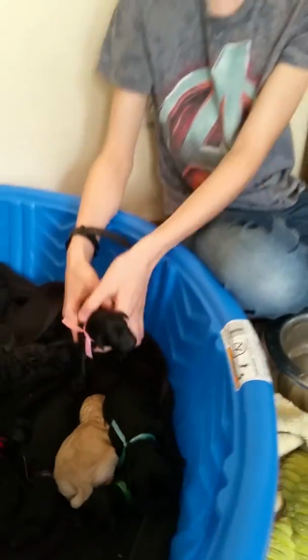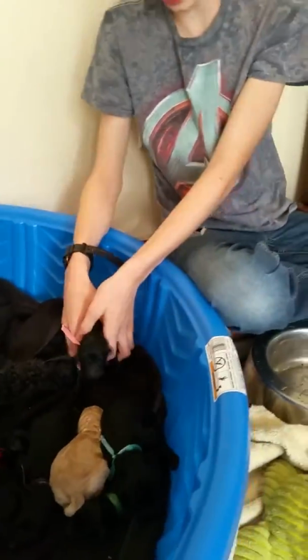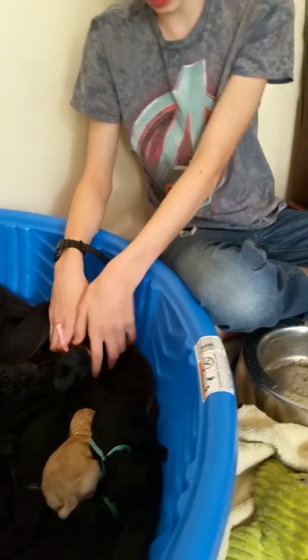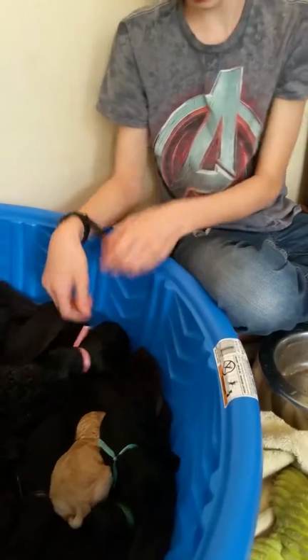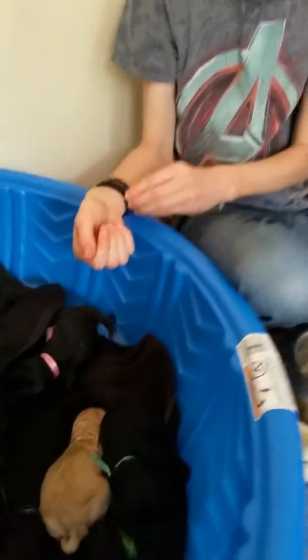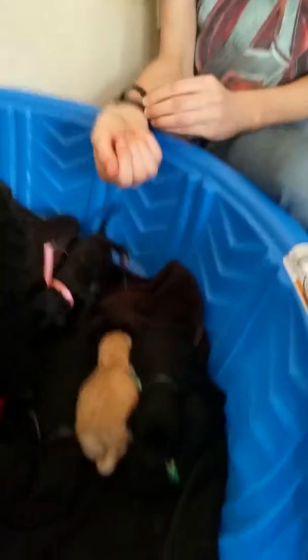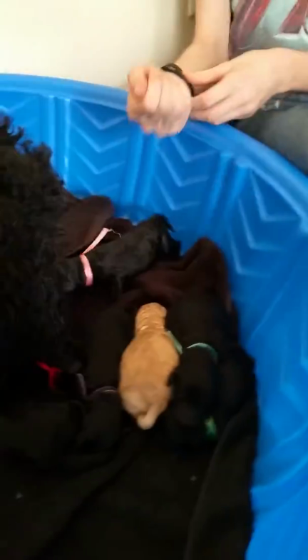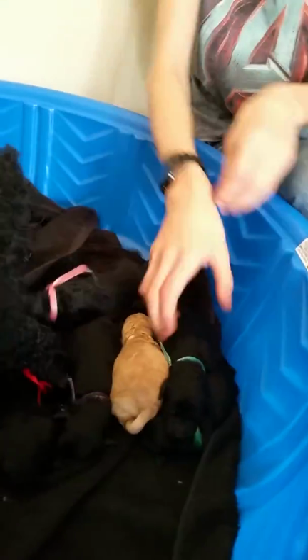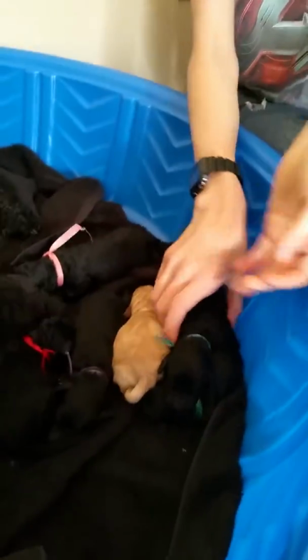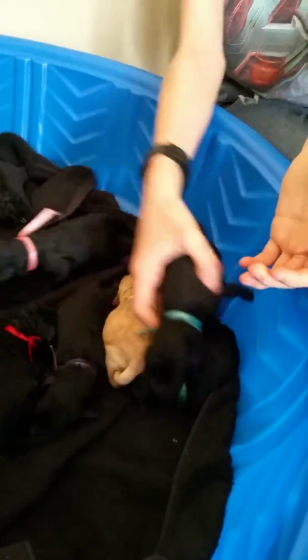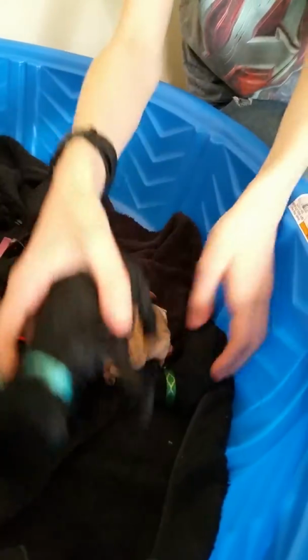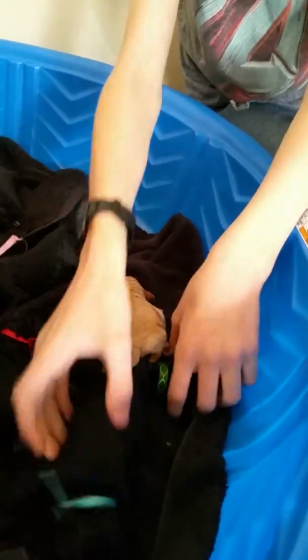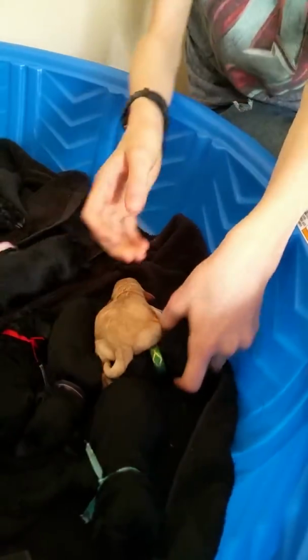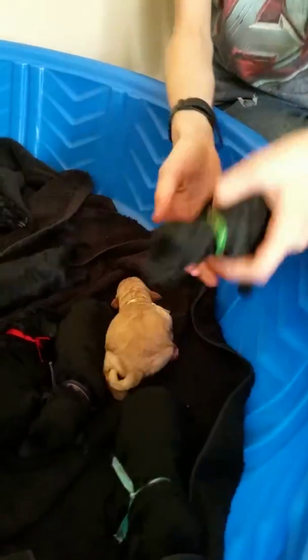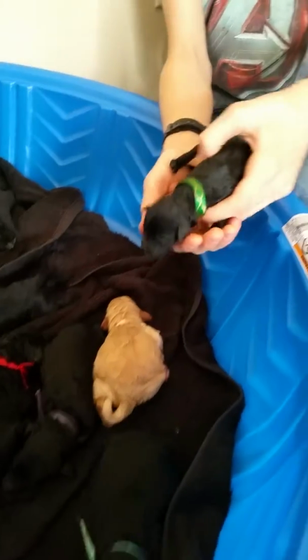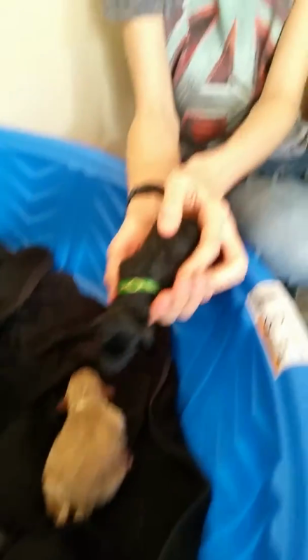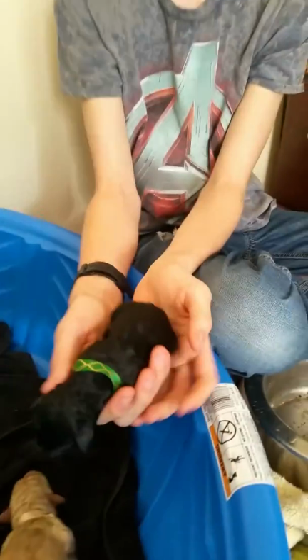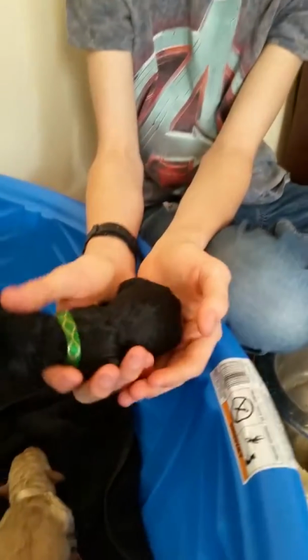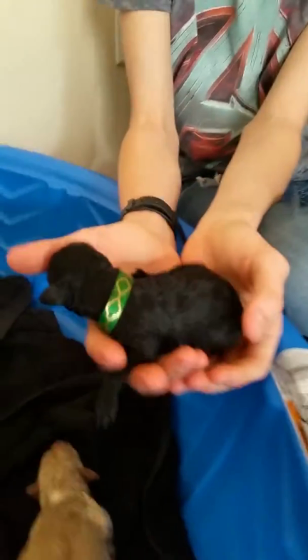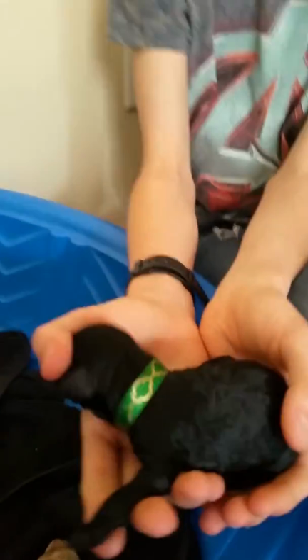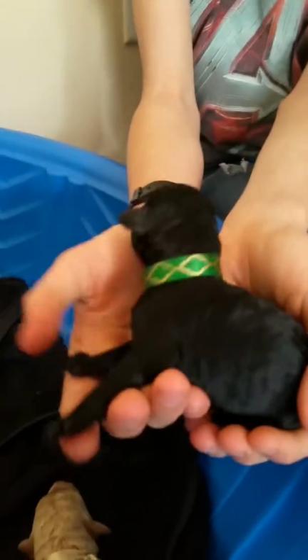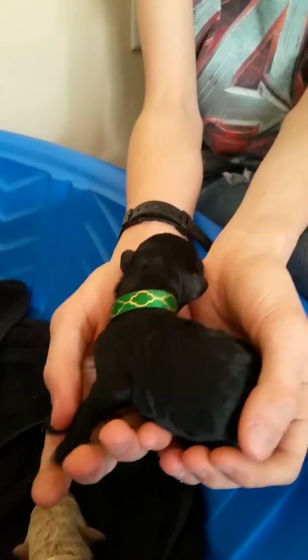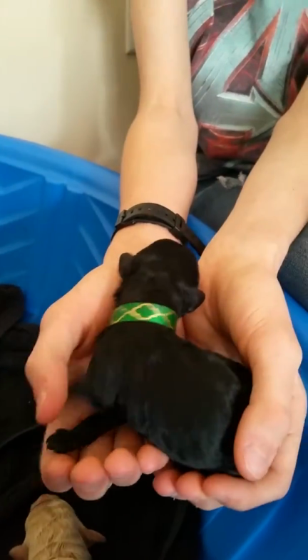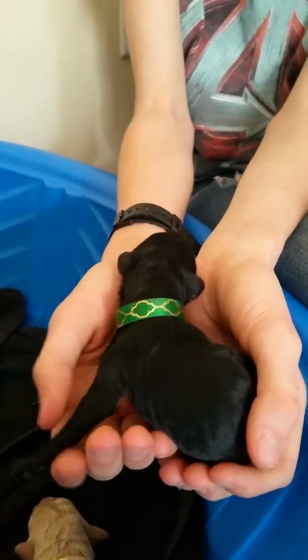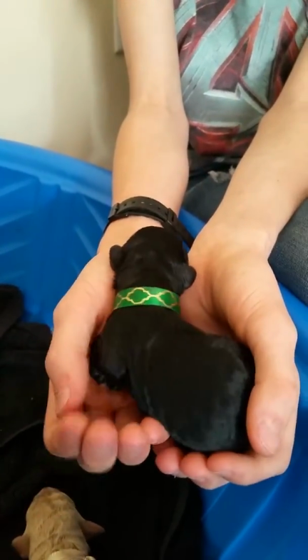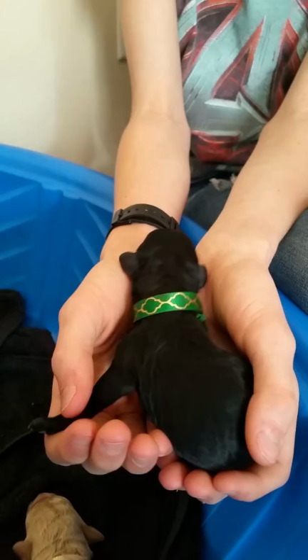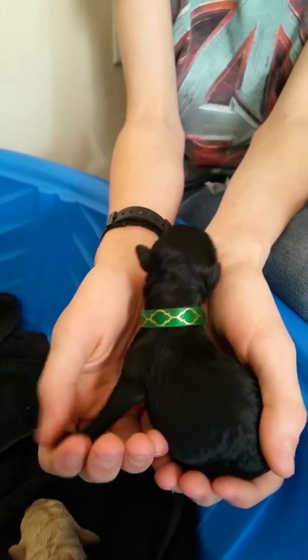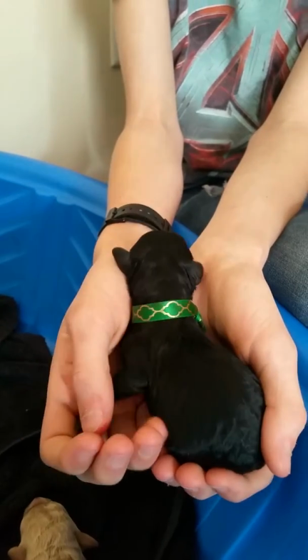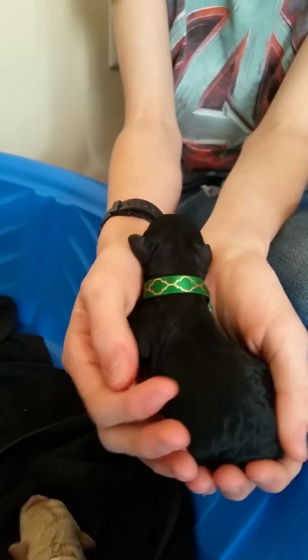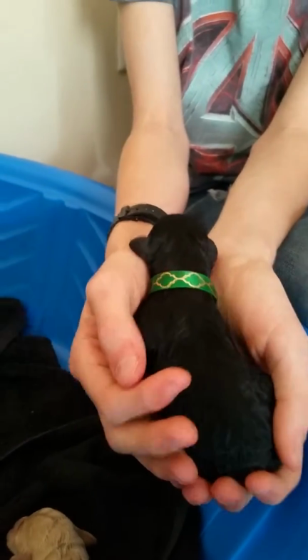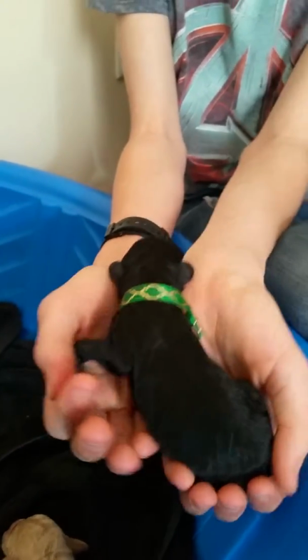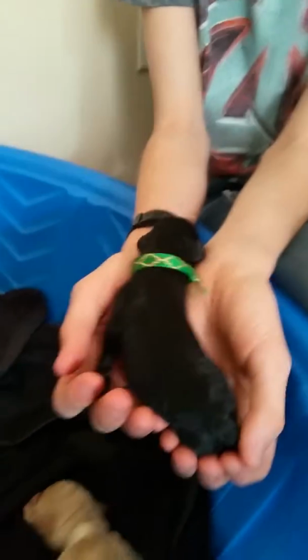And then the next one is our green girl — the little runt. She is the runt. Everybody else was about 11 to 14 ounces and she was only eight. She's gorgeous. She's awesome though.